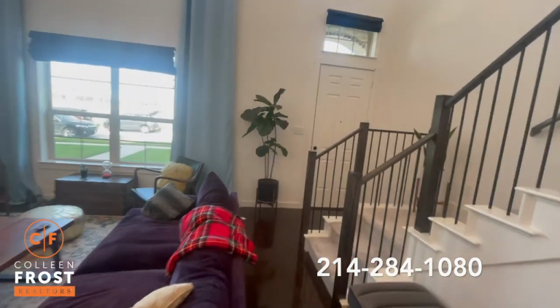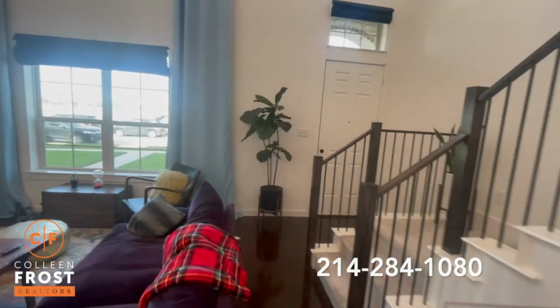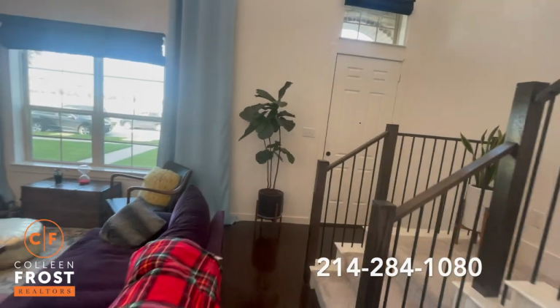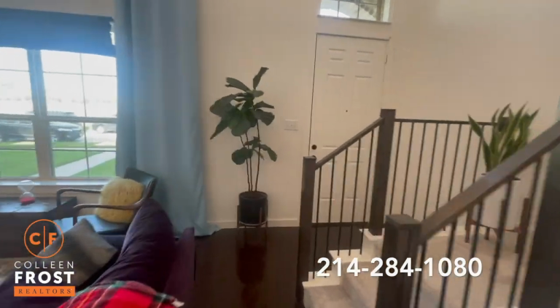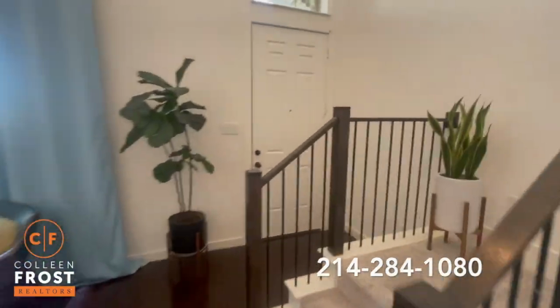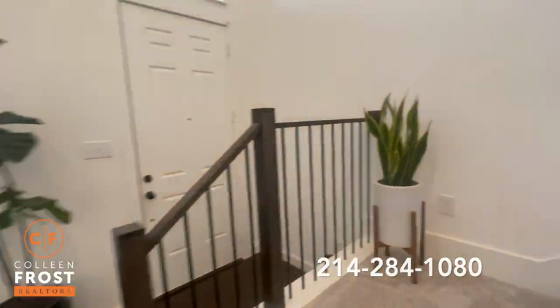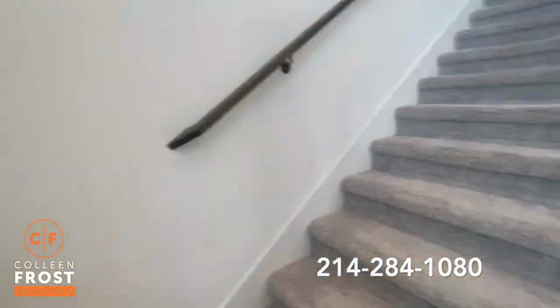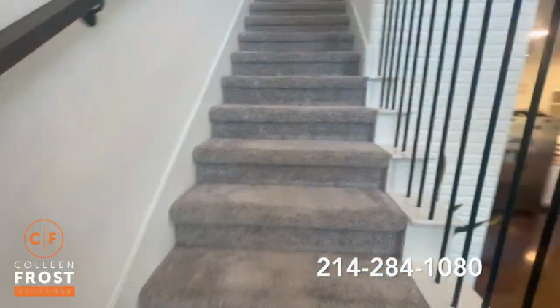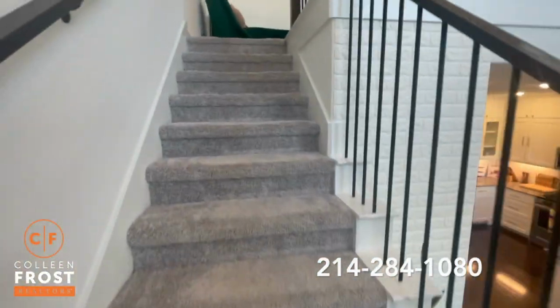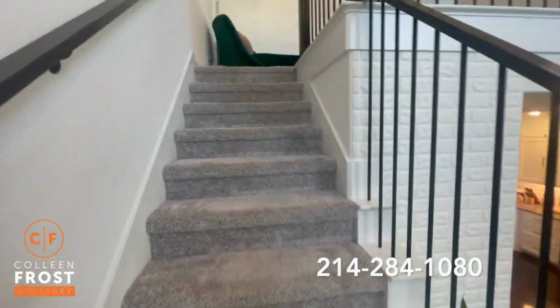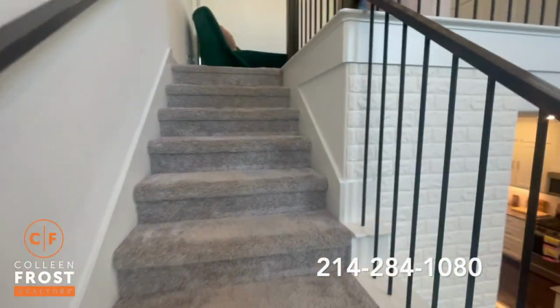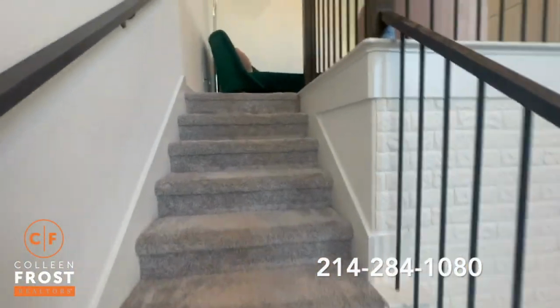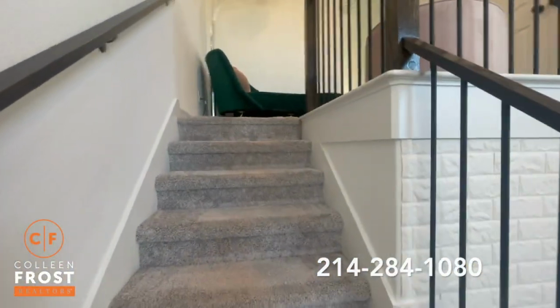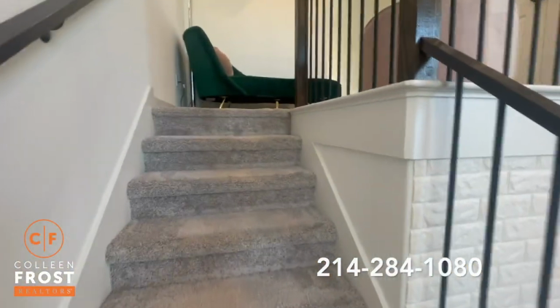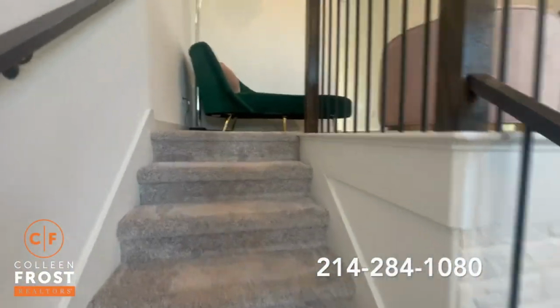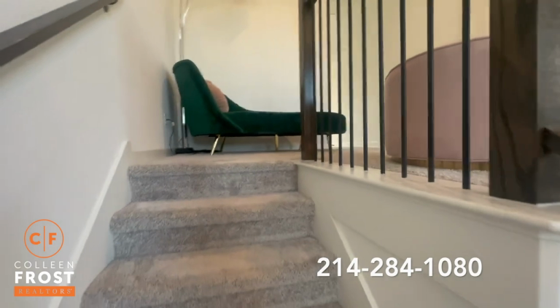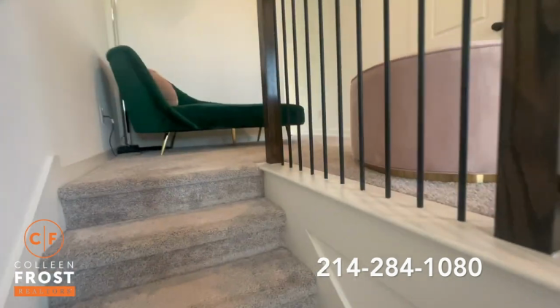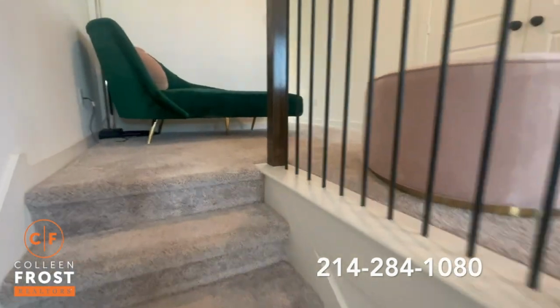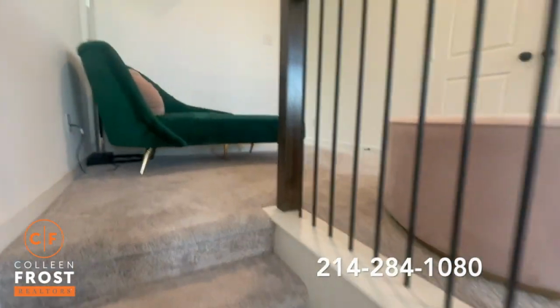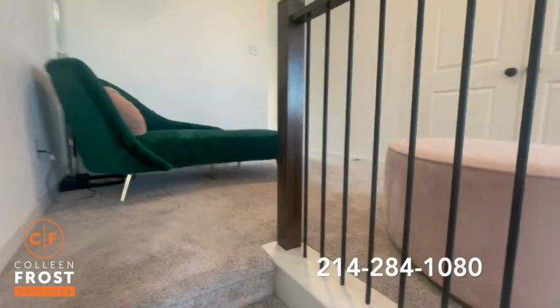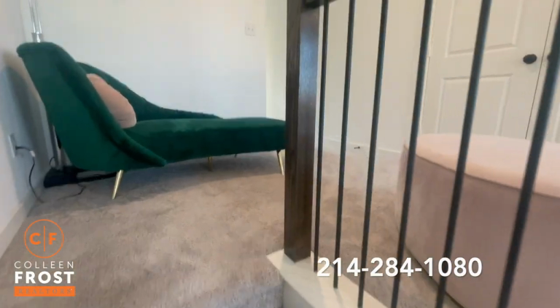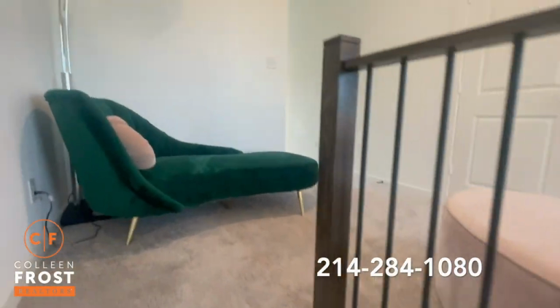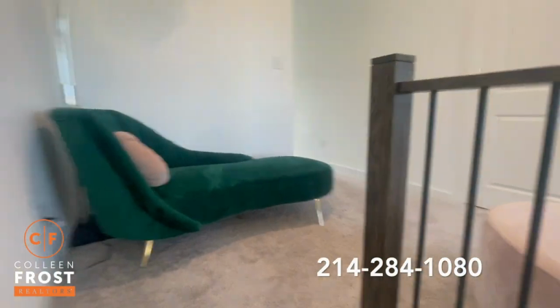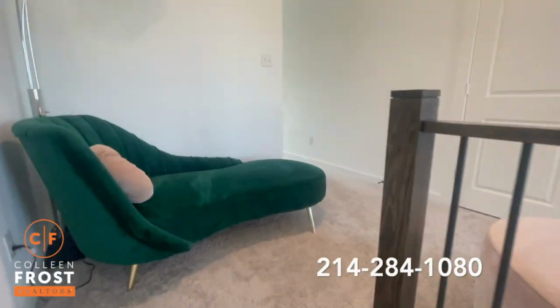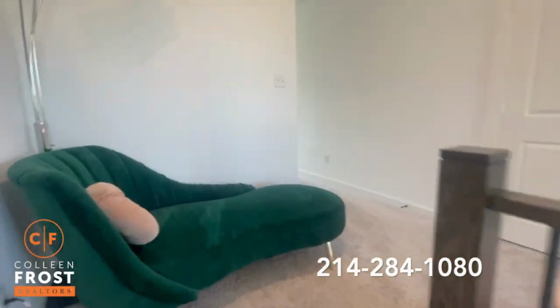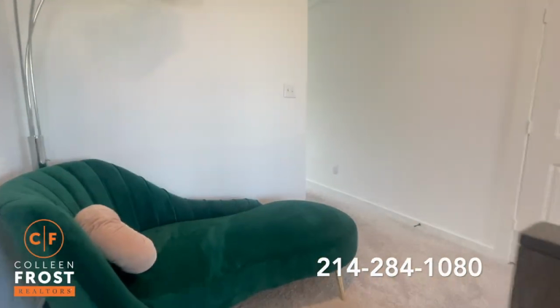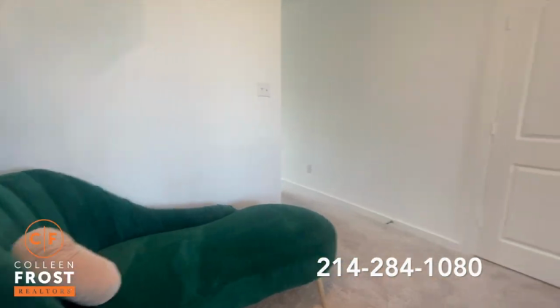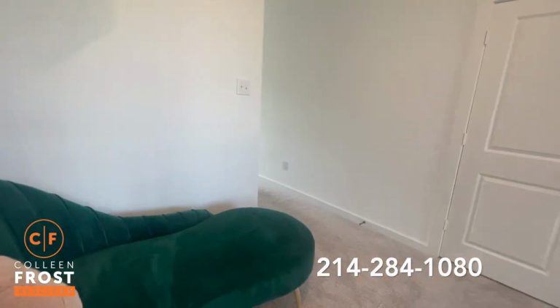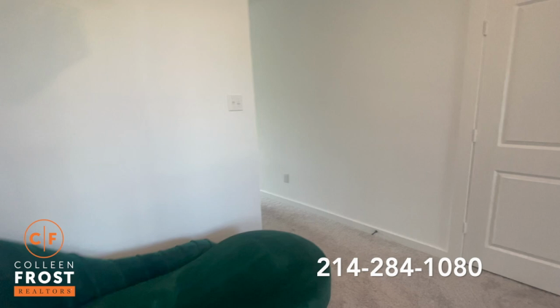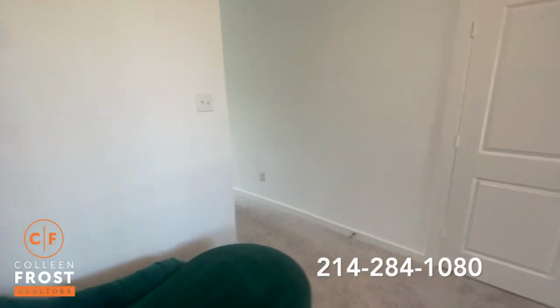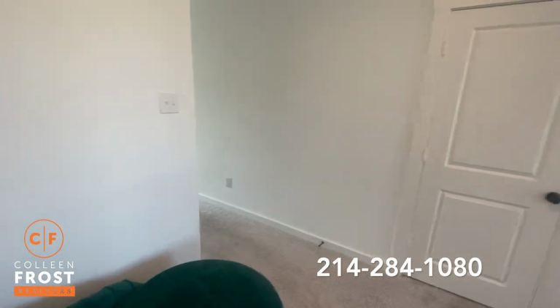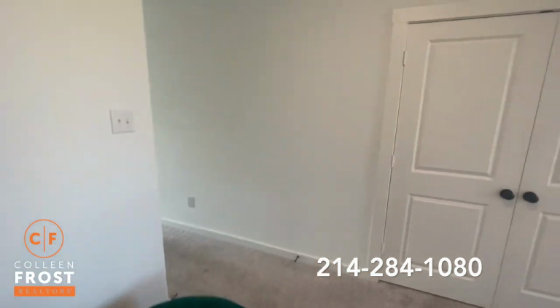Let's take a peek upstairs. Beautiful, up-to-date, neutral color scheme. Here's a loft — just another sitting area. It could be an office for working from home.